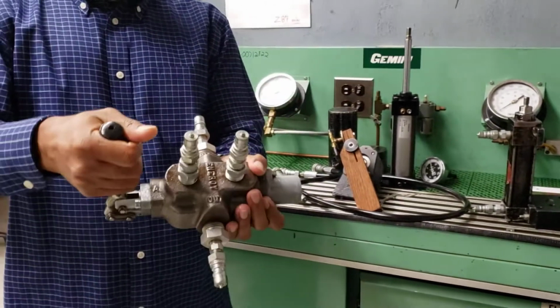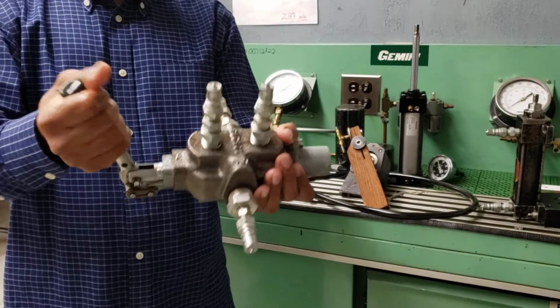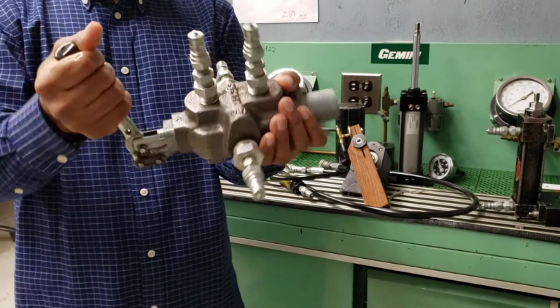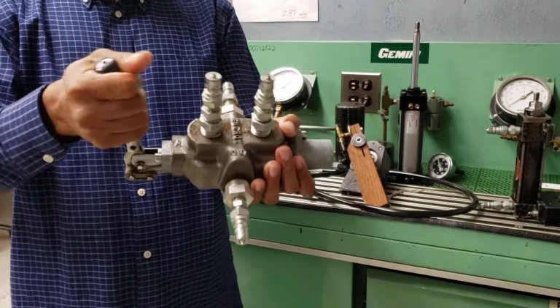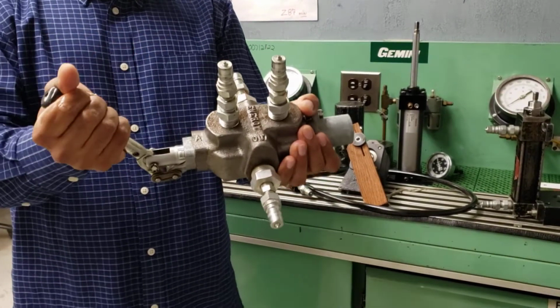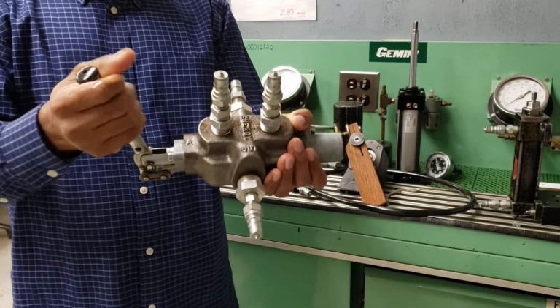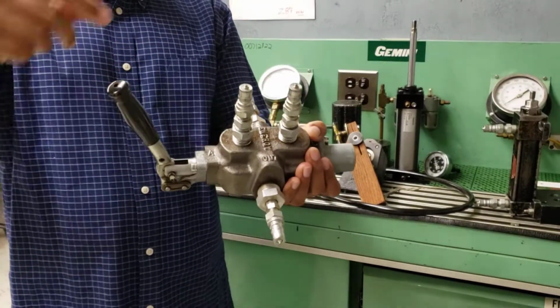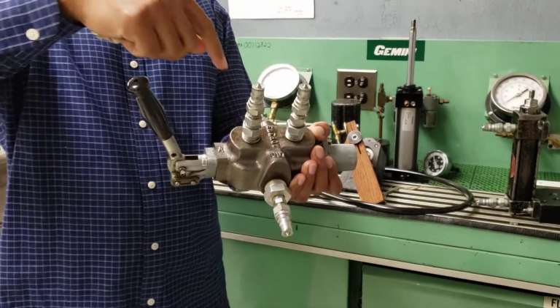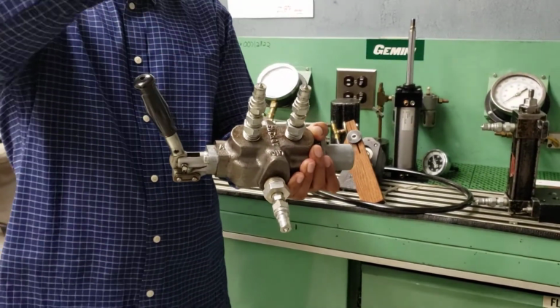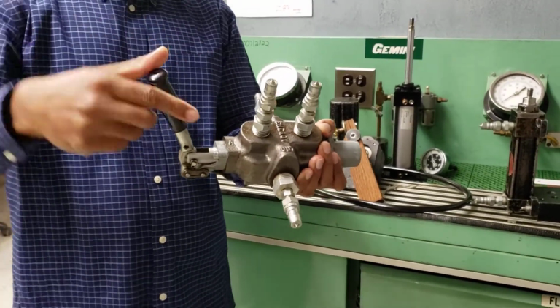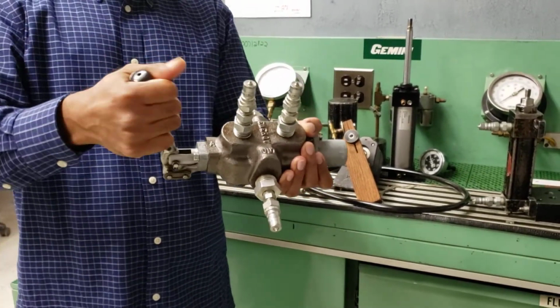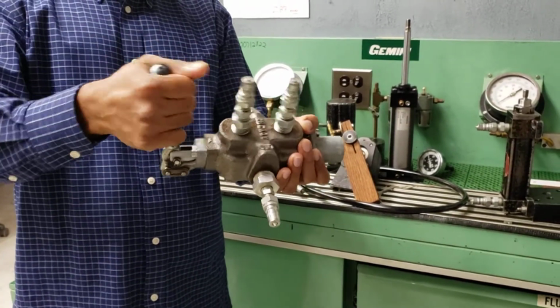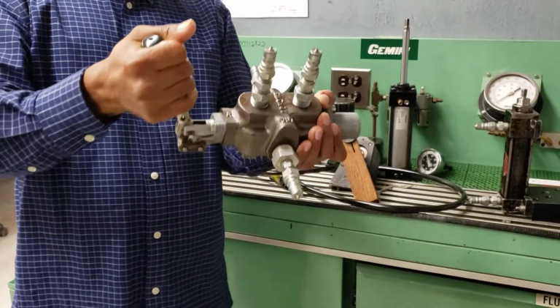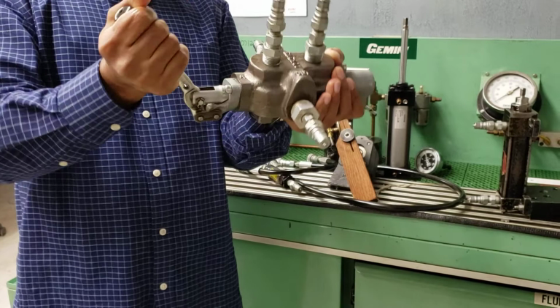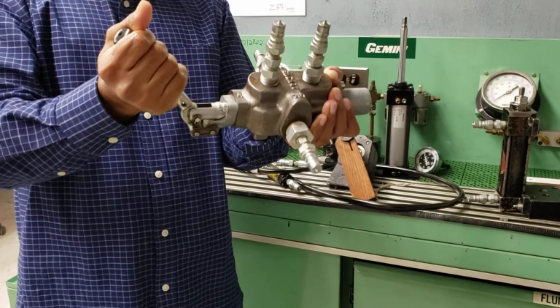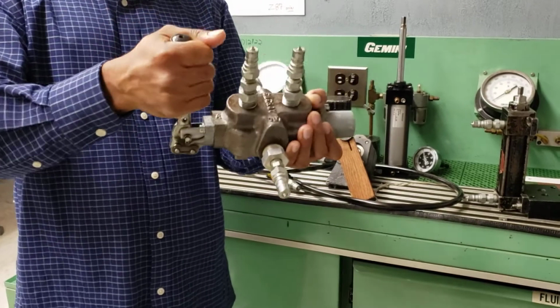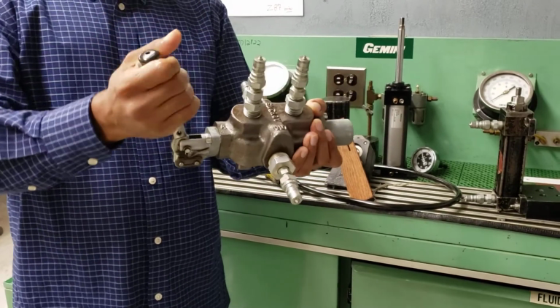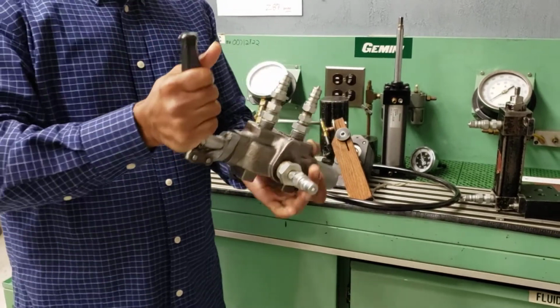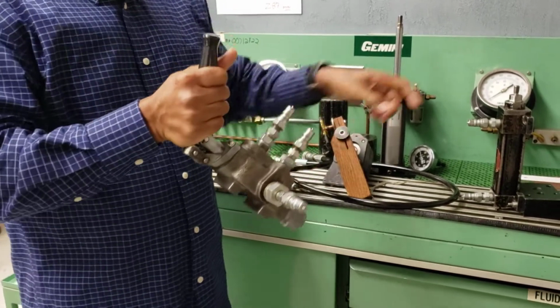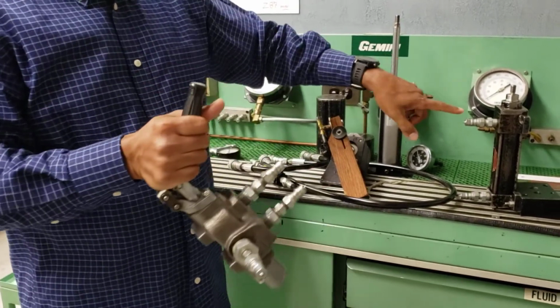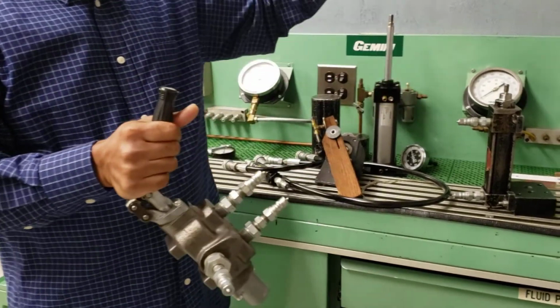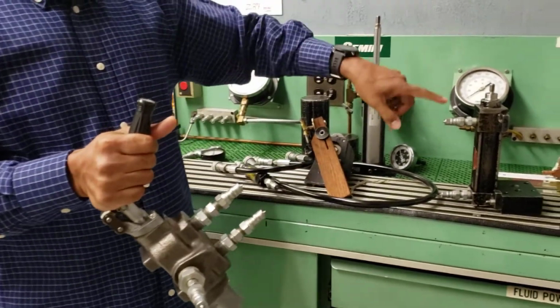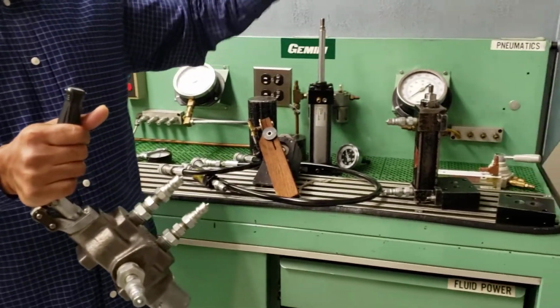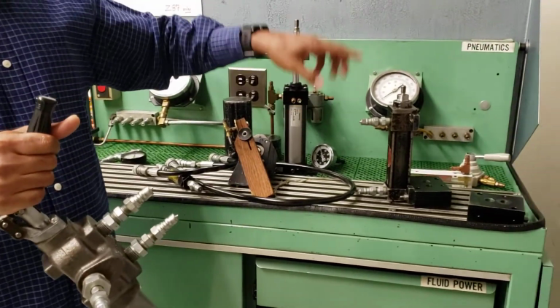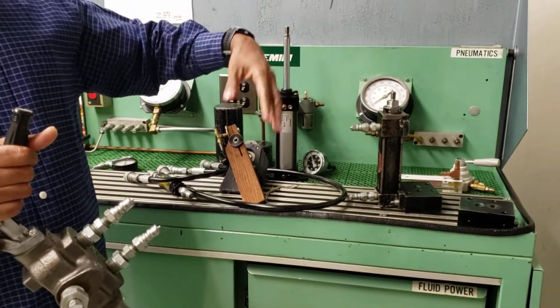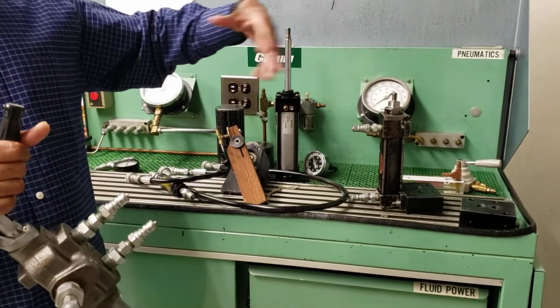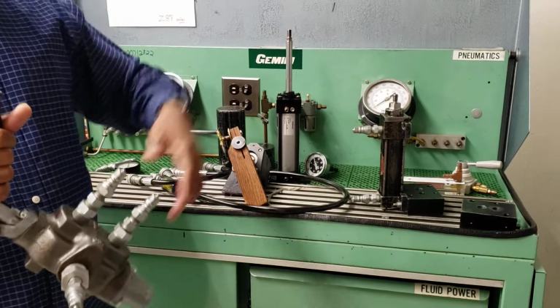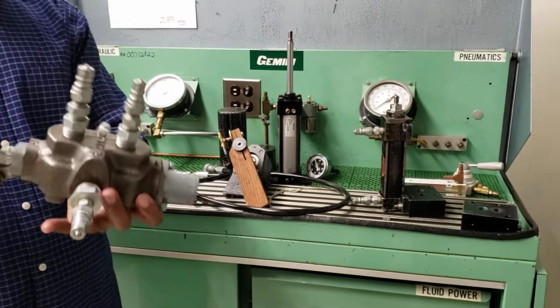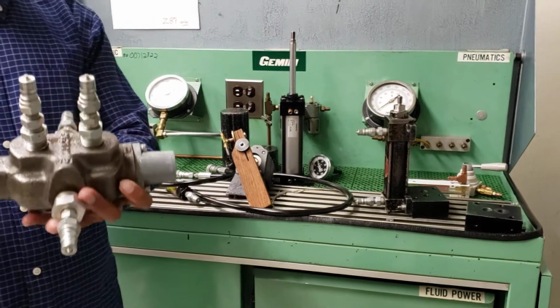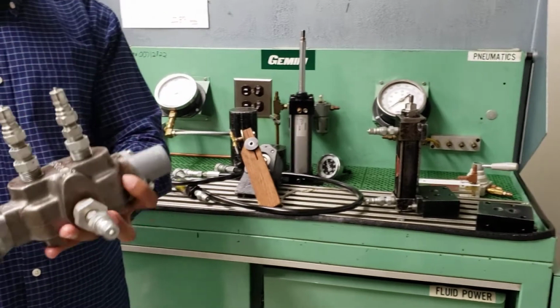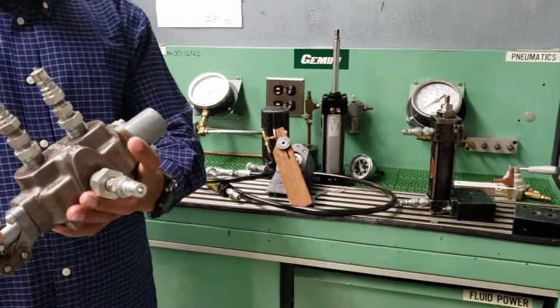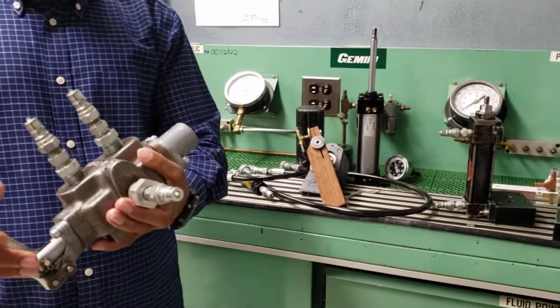When you operate the handle the other way, it goes in the other direction. So the cylinder will move in whatever direction you want.